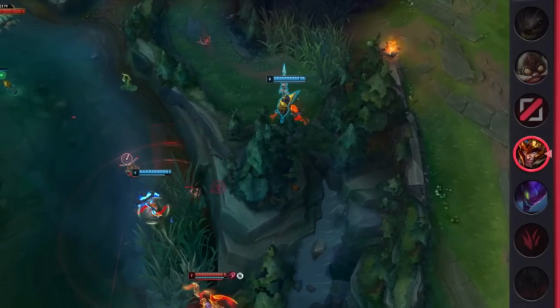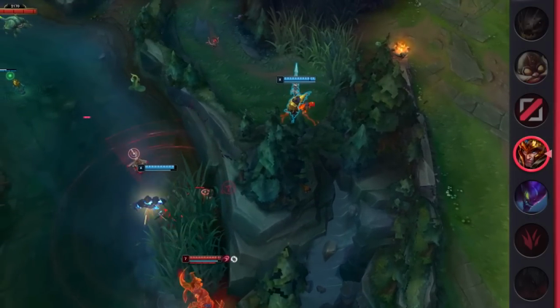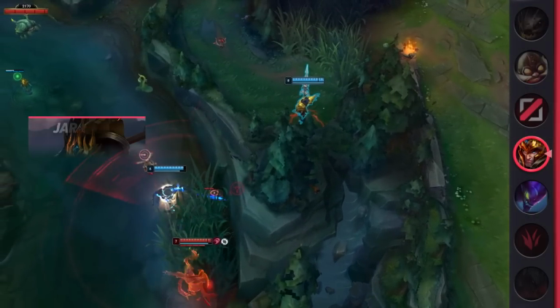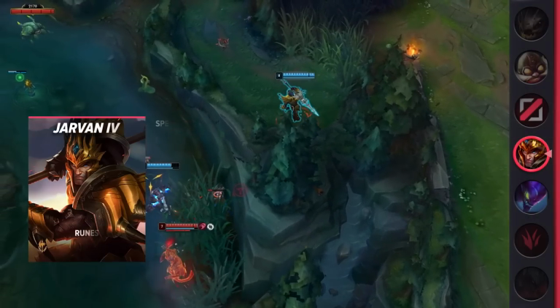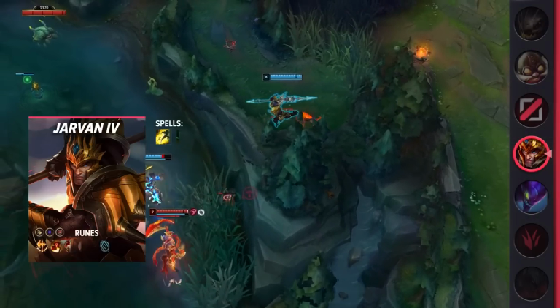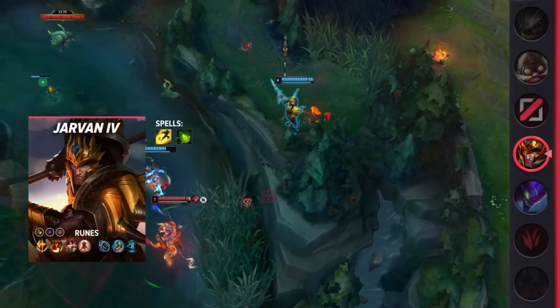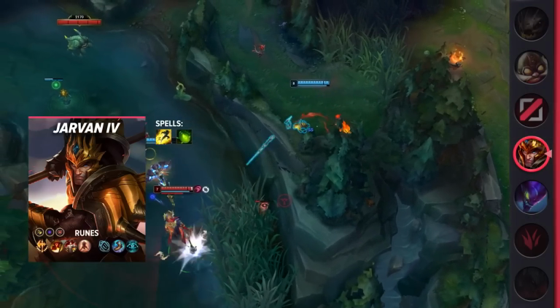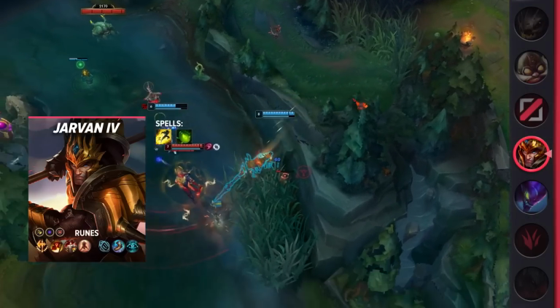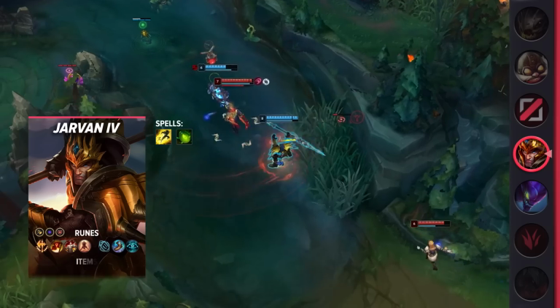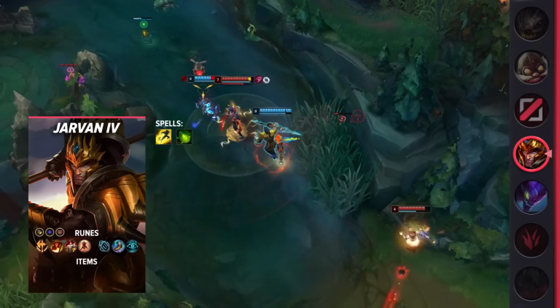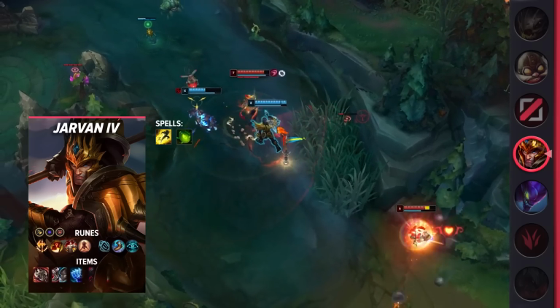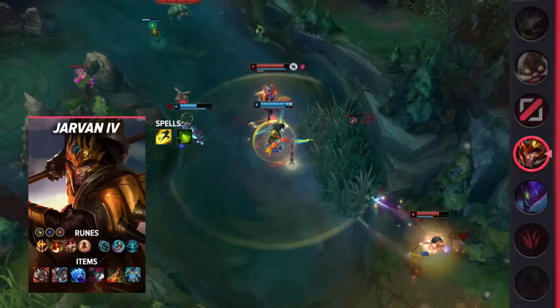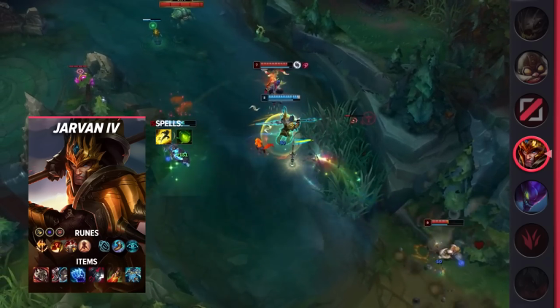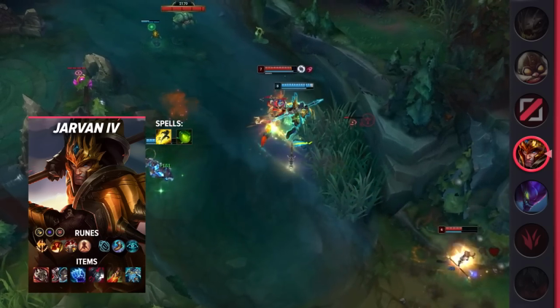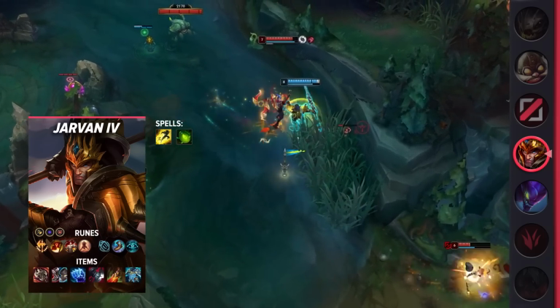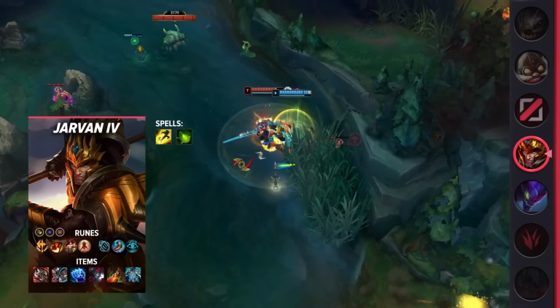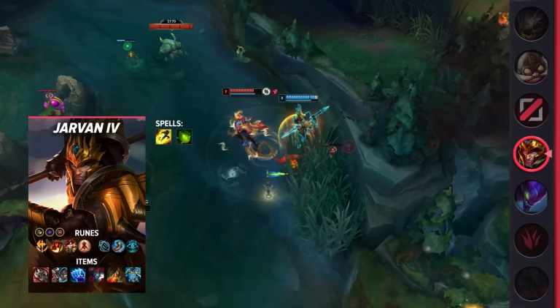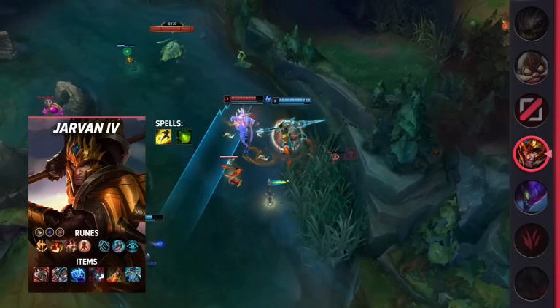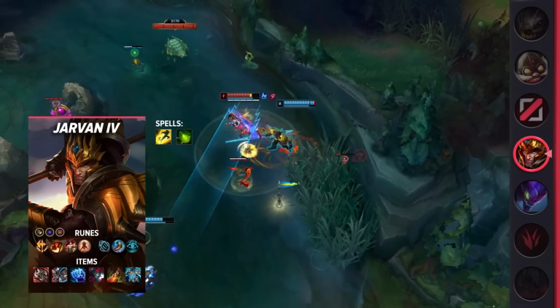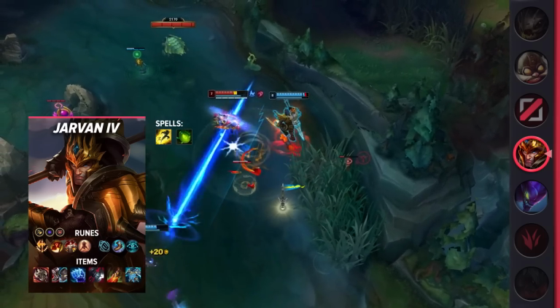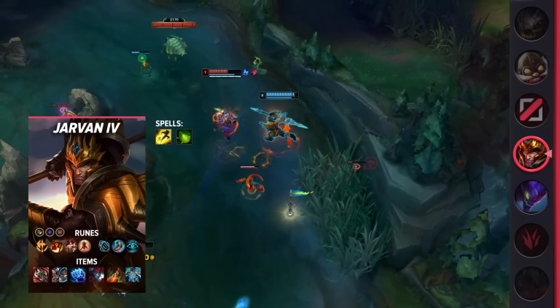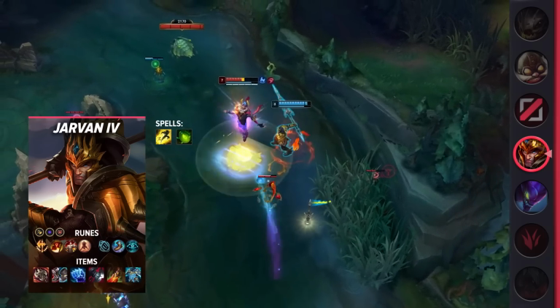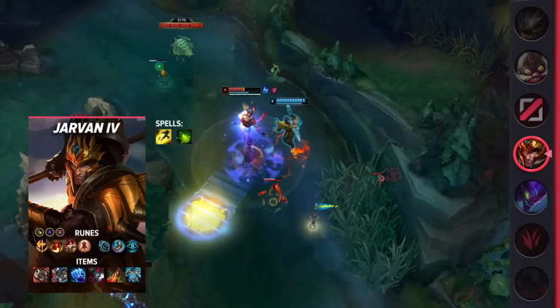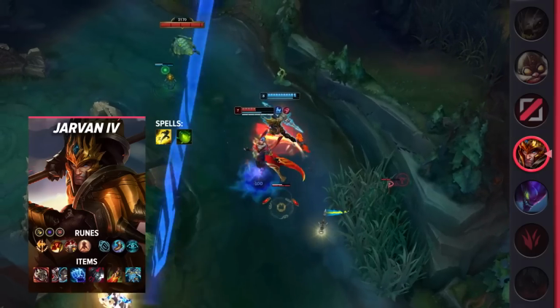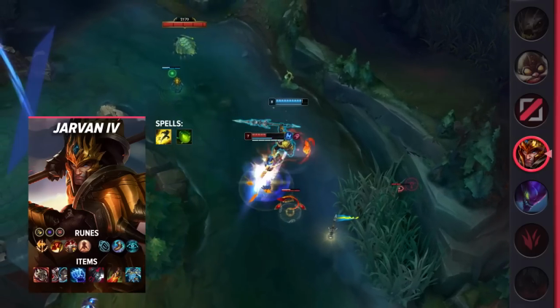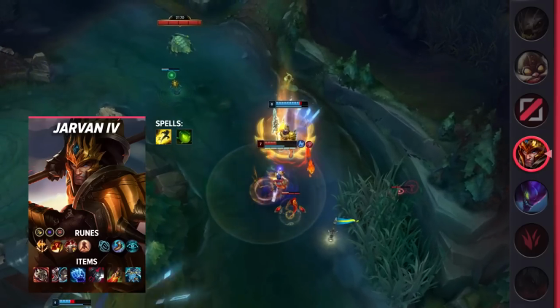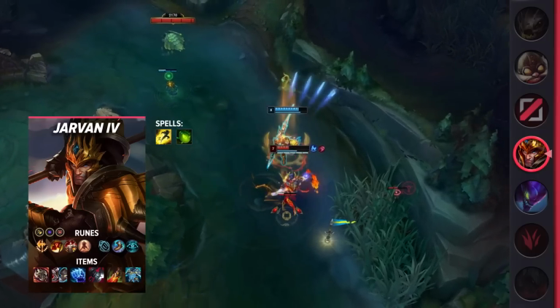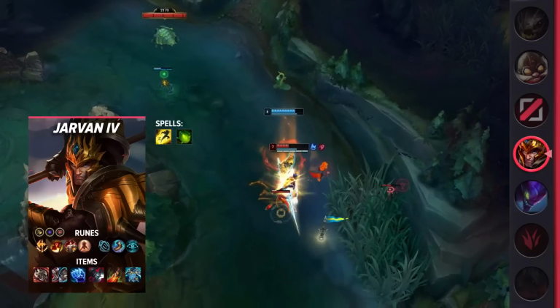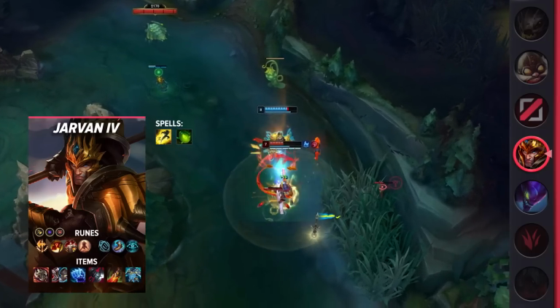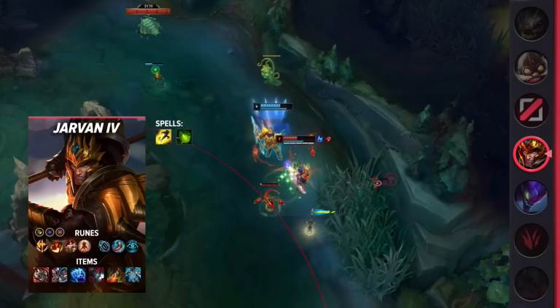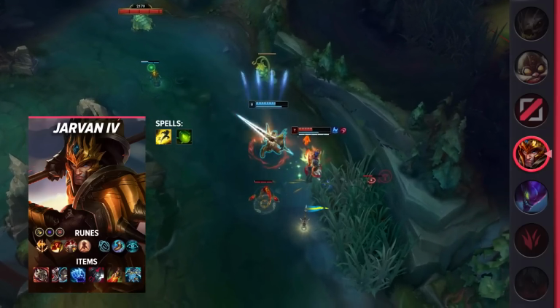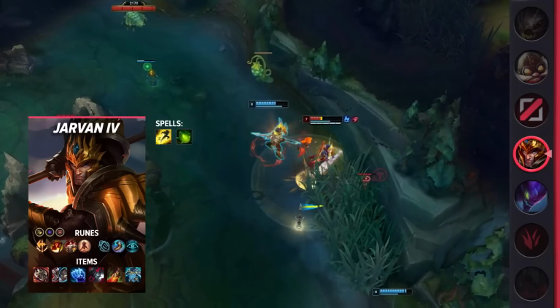Diving into his build, you're going to be taking Flash and Smite as your summoner spells. As for your runes, be sure to take Conqueror, Triumph, Legend Alacrity, Last Stand, Magical Footwear, and Cosmic Insight. These runes will give you strong skirmish and teamfighting power.